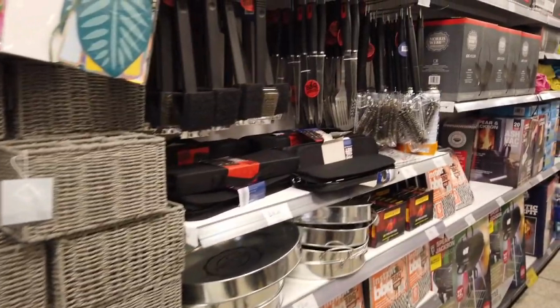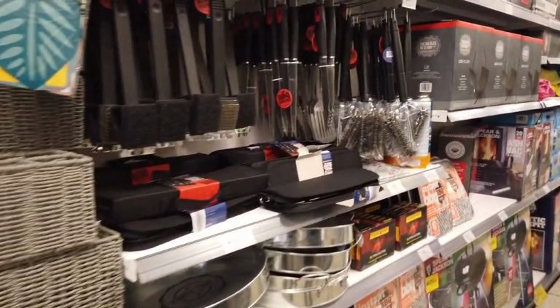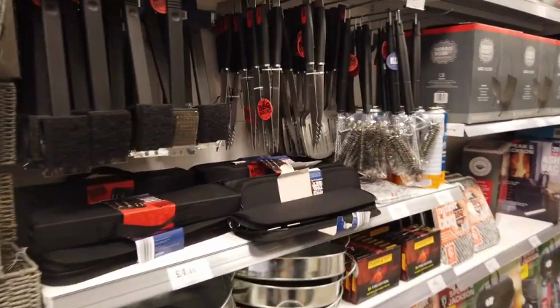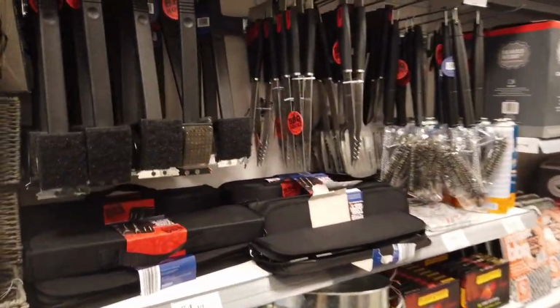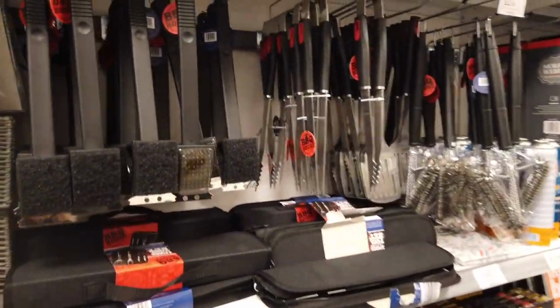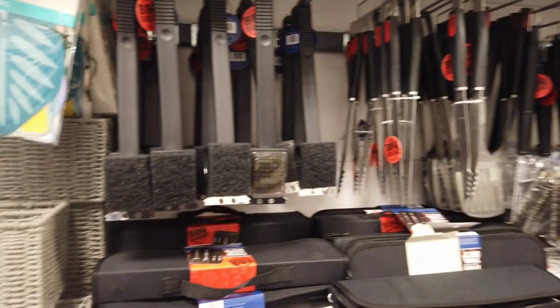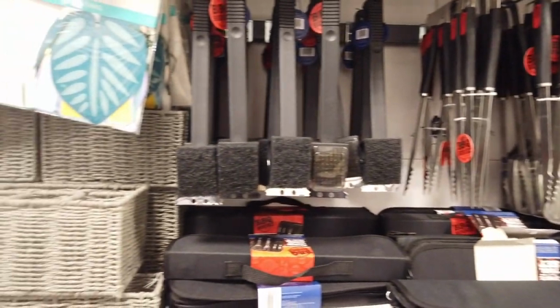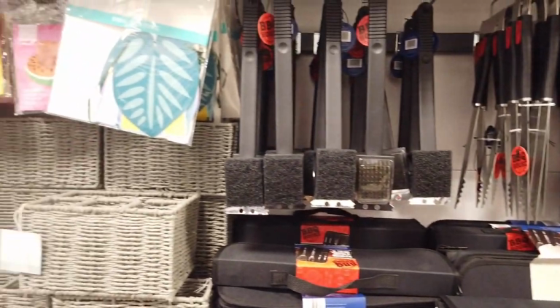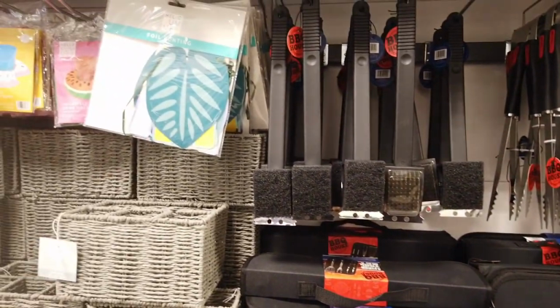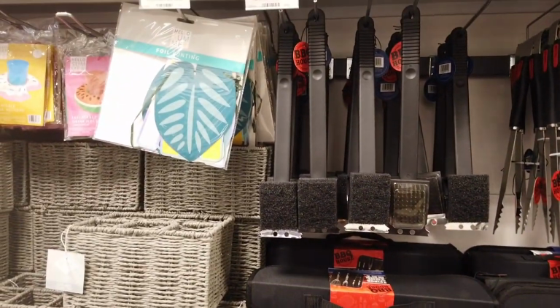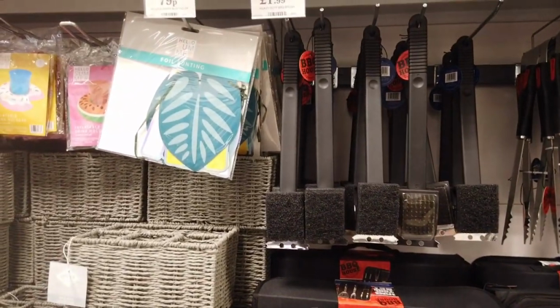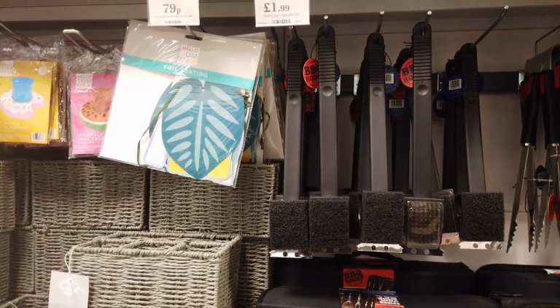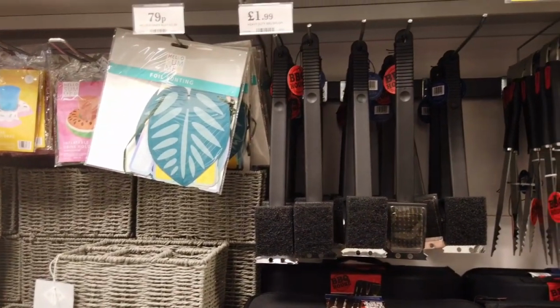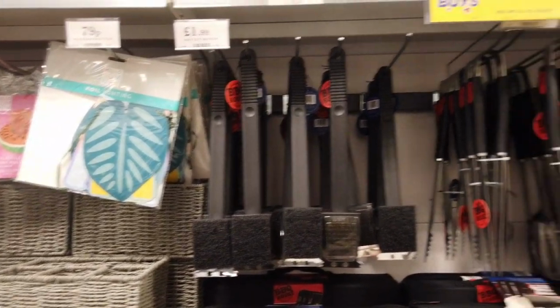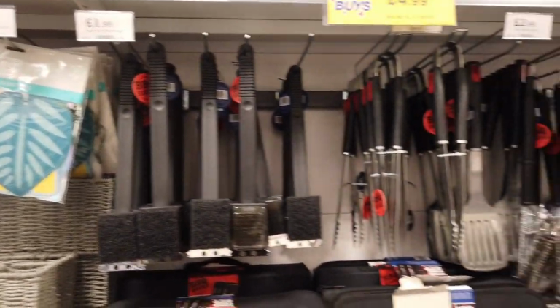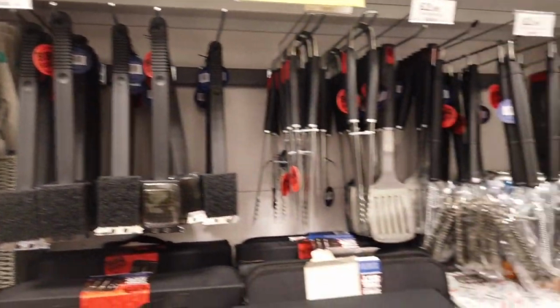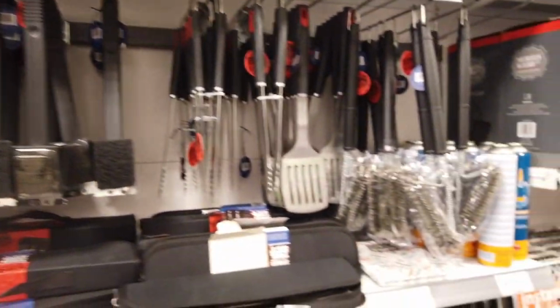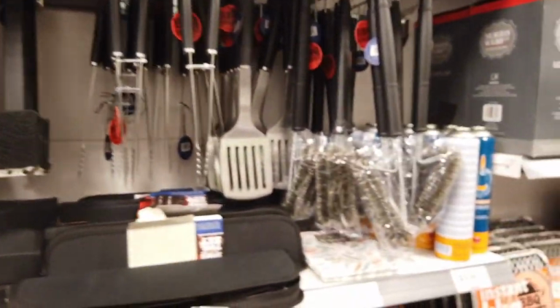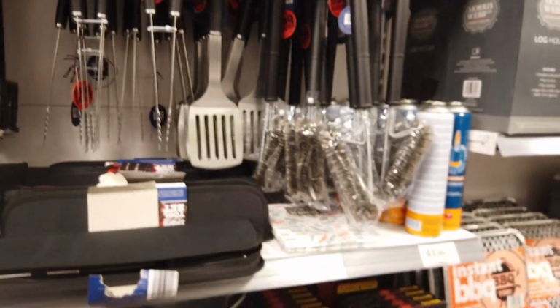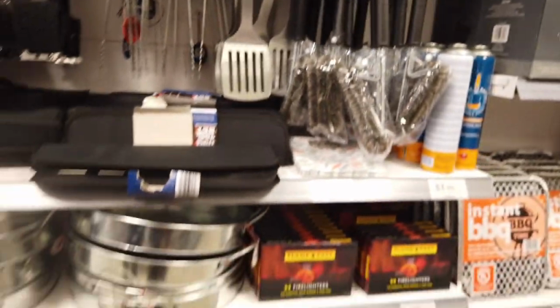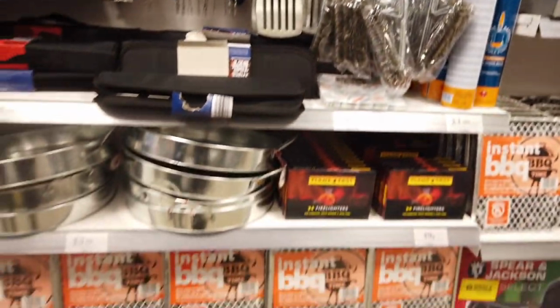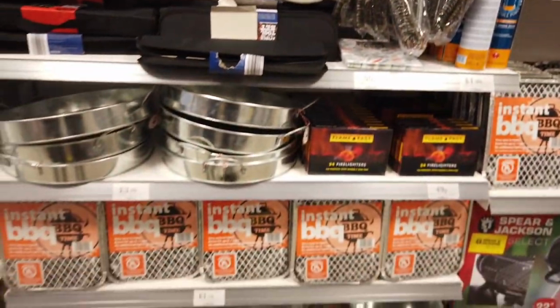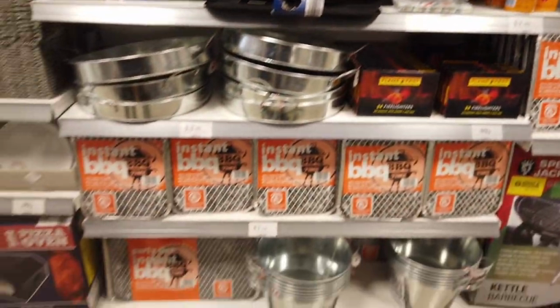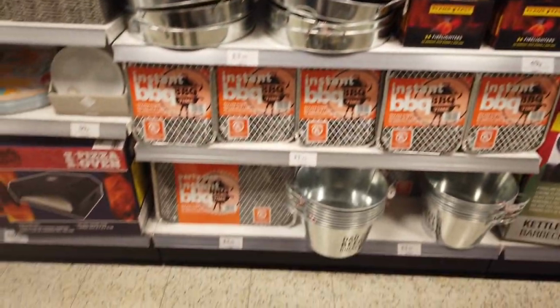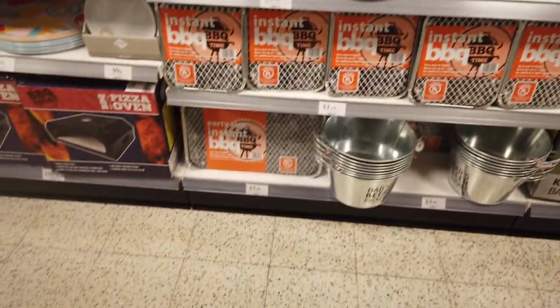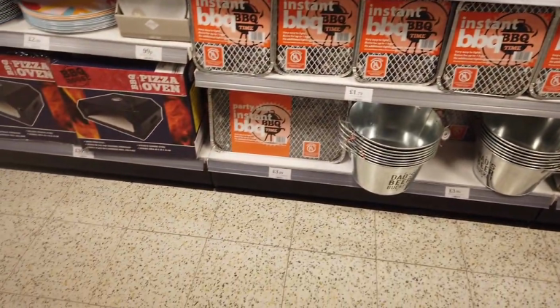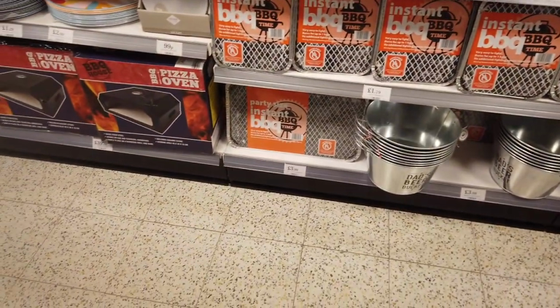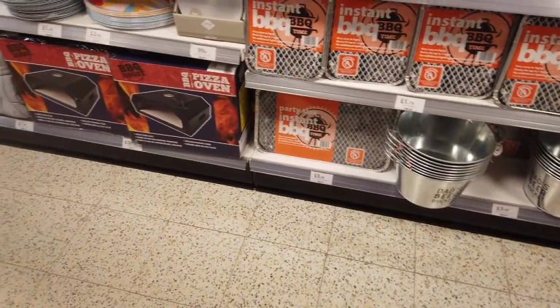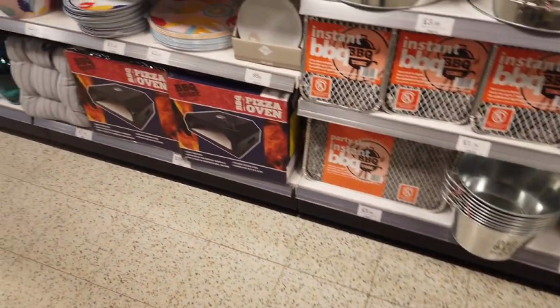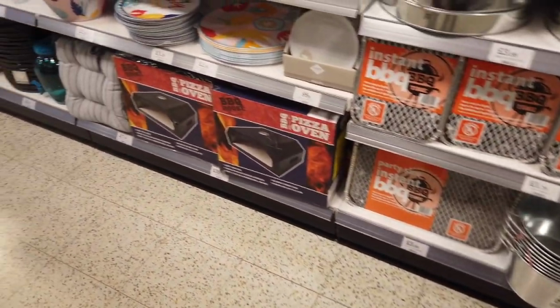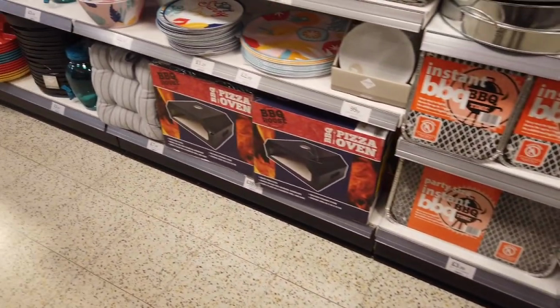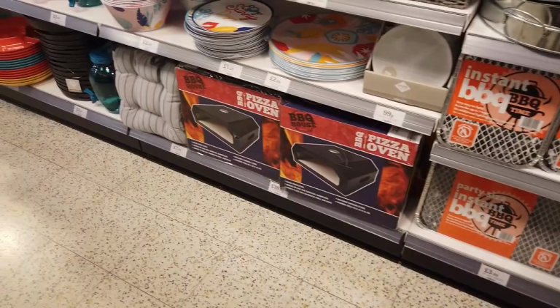They've got all the barbecue stuff out — man's paradise here. There's a pizza oven as well, that's £40.